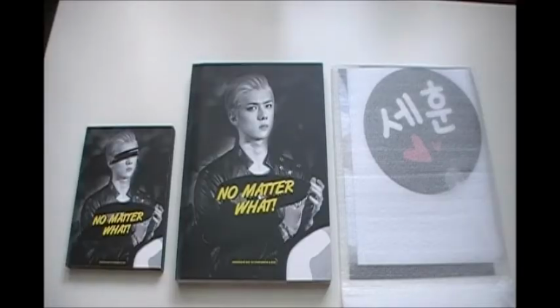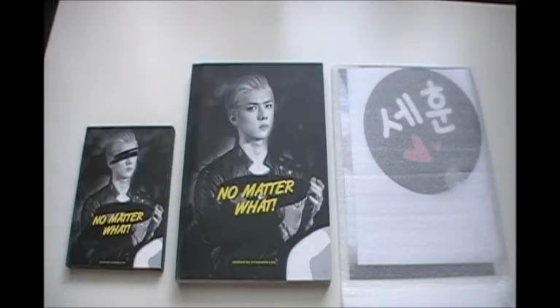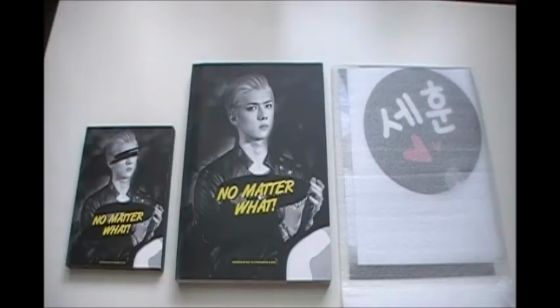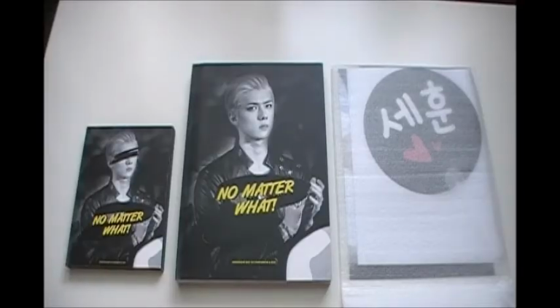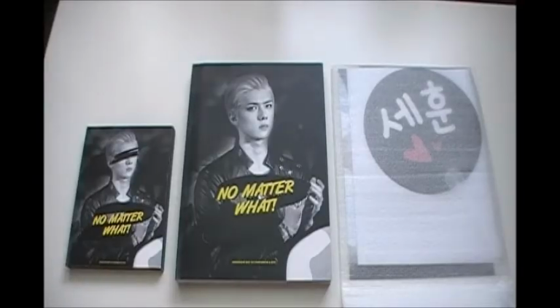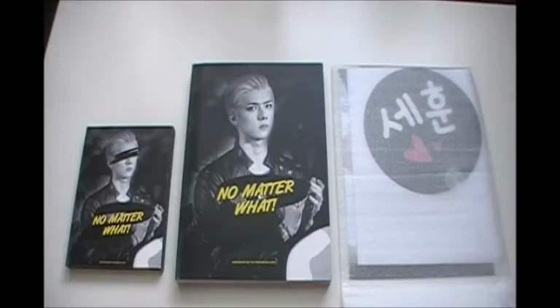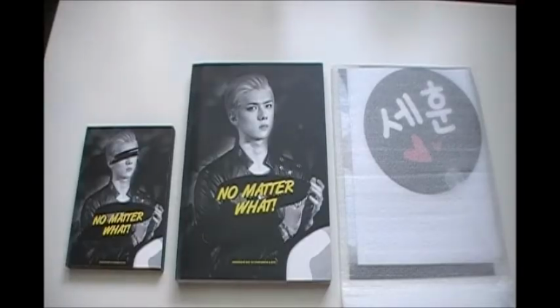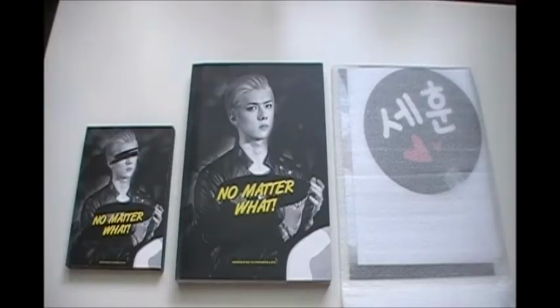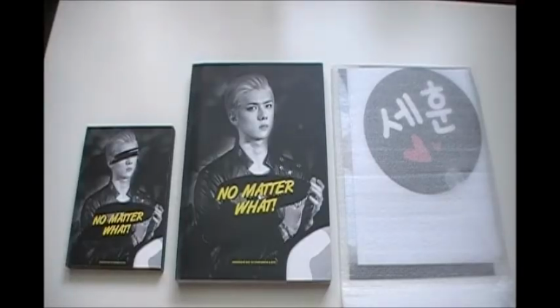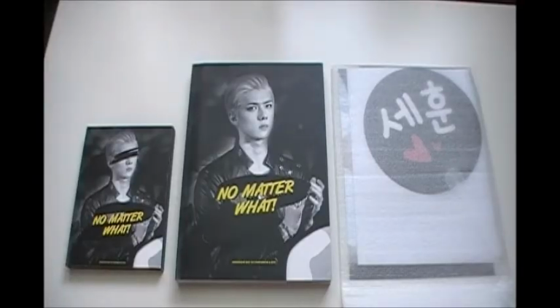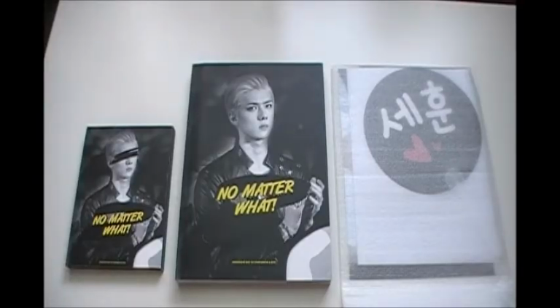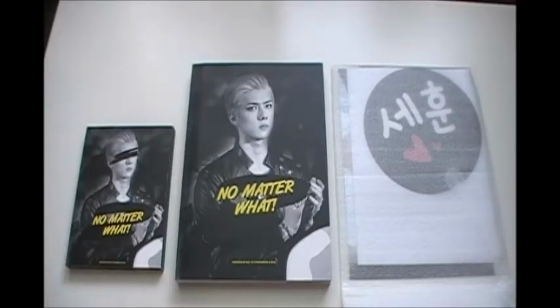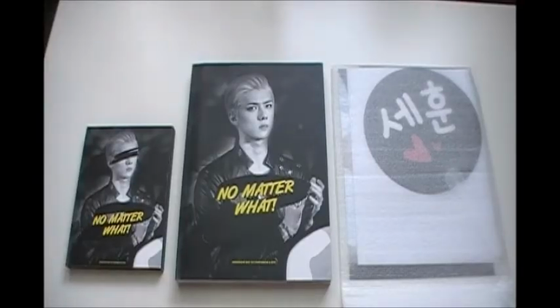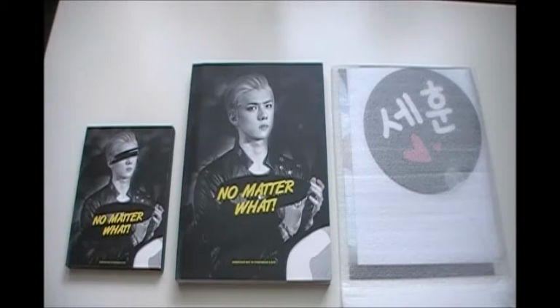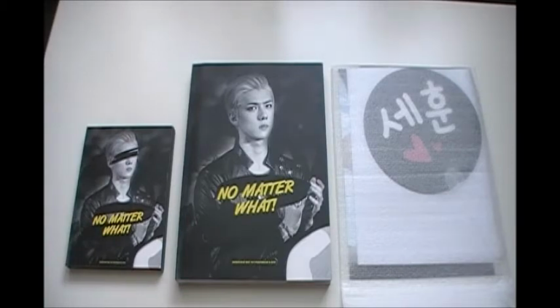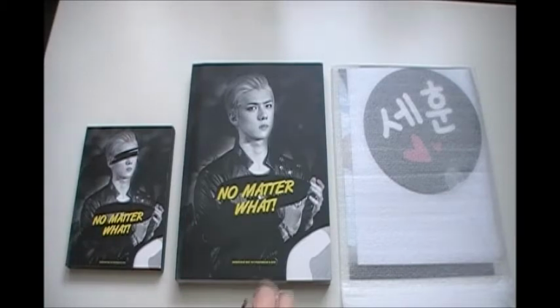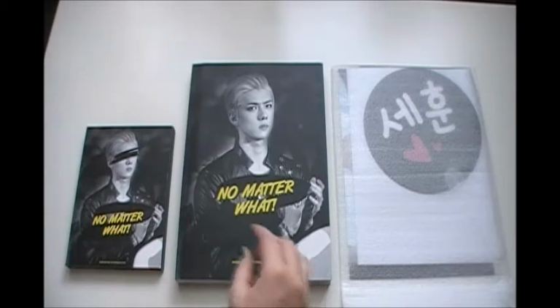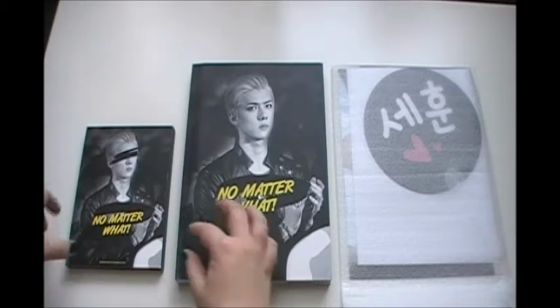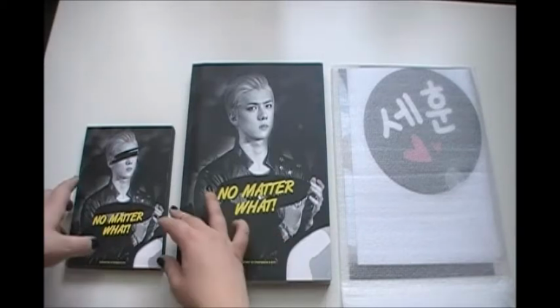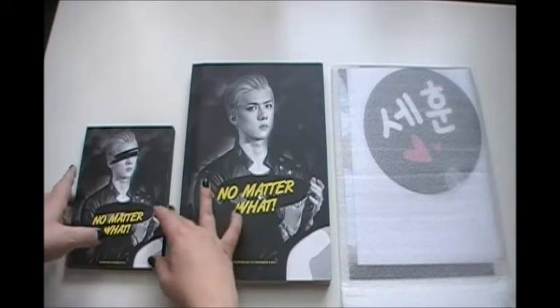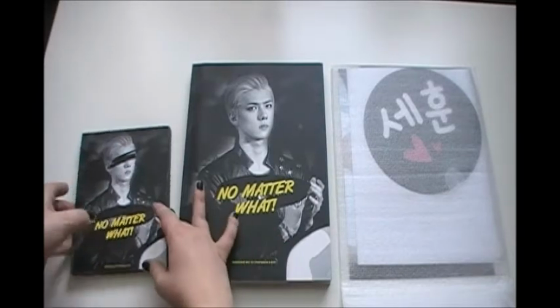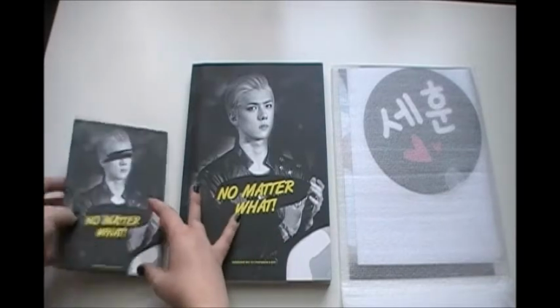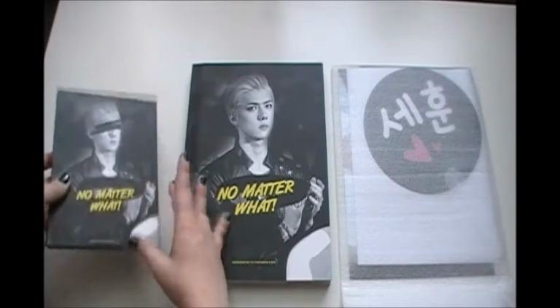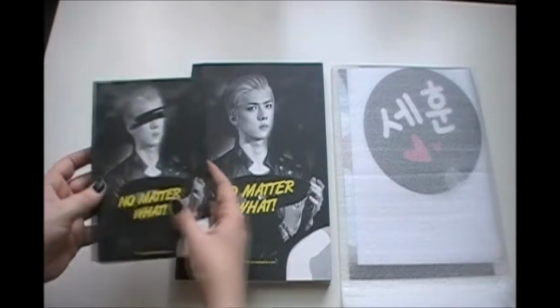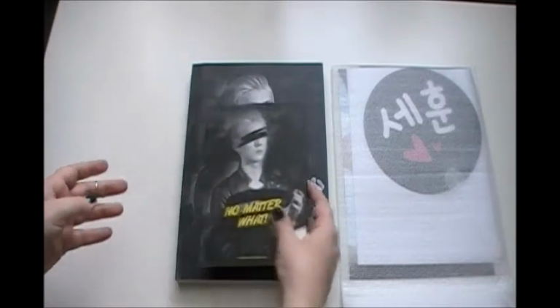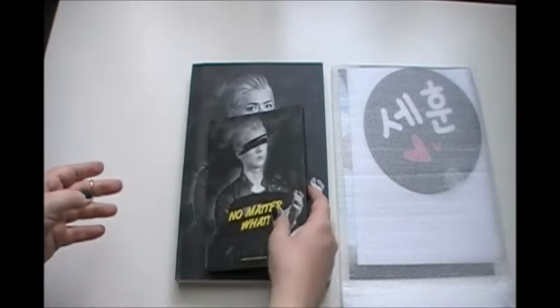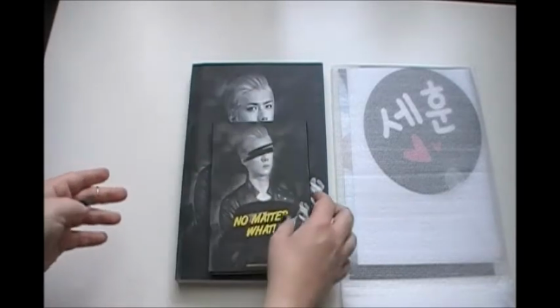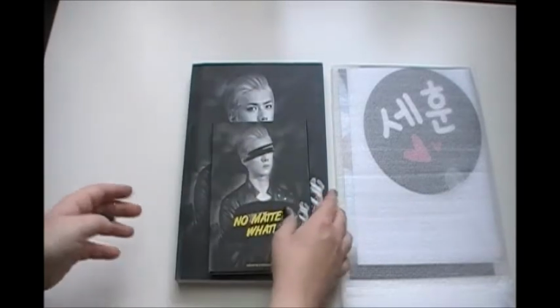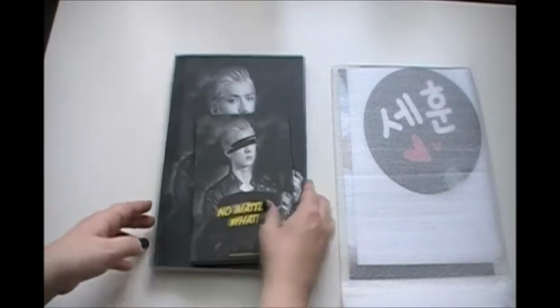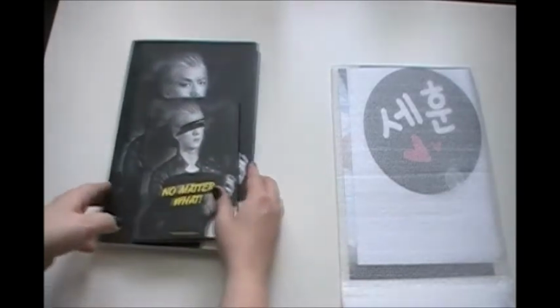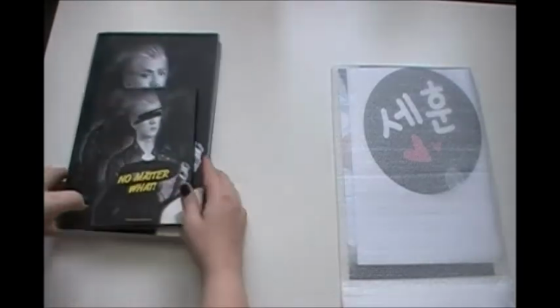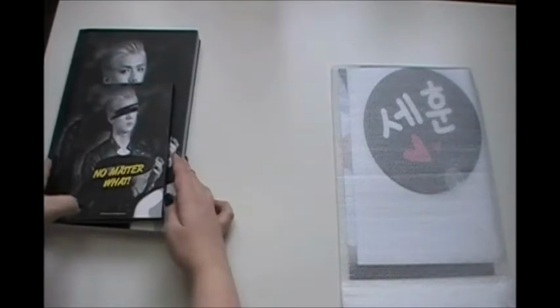So here's the whole package, and I'll just do this as we usually do this, by starting with the gifts.